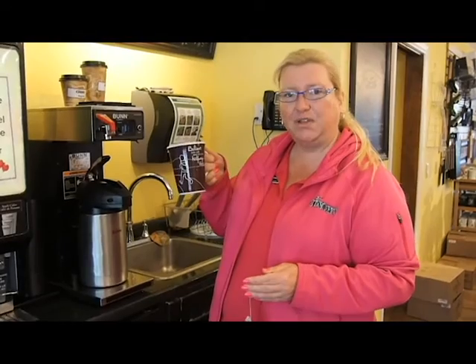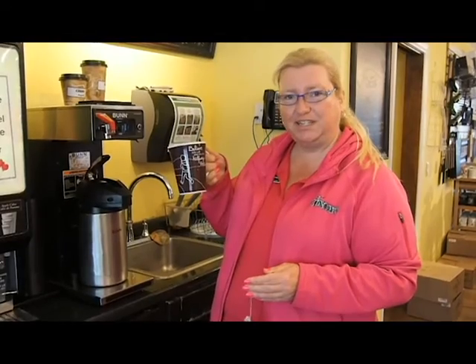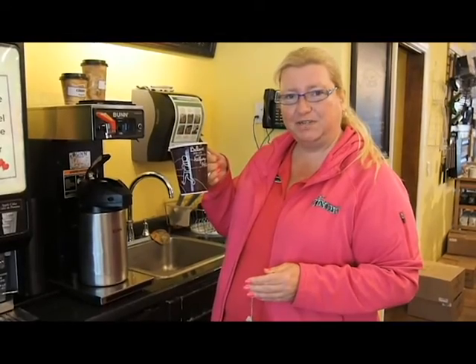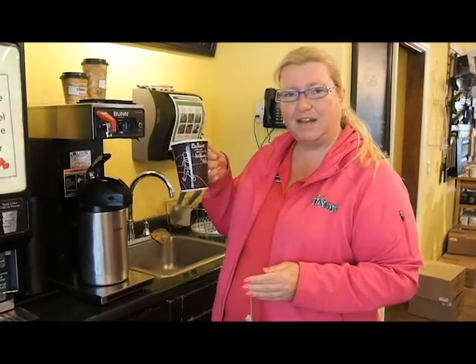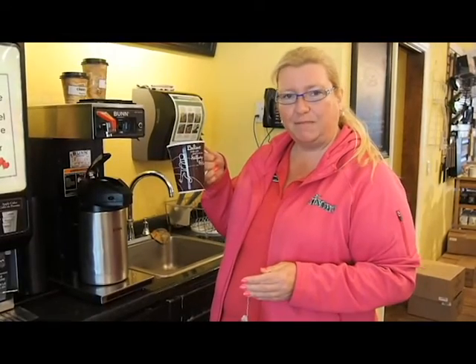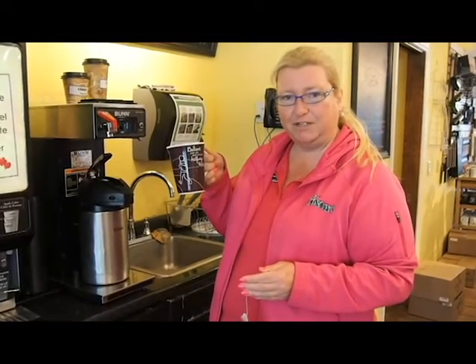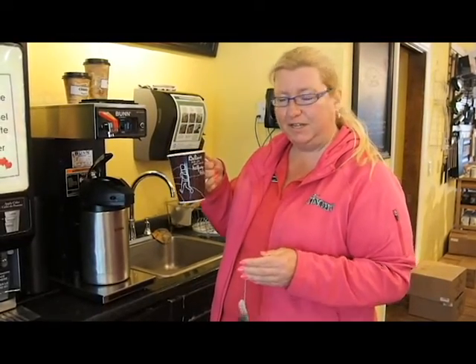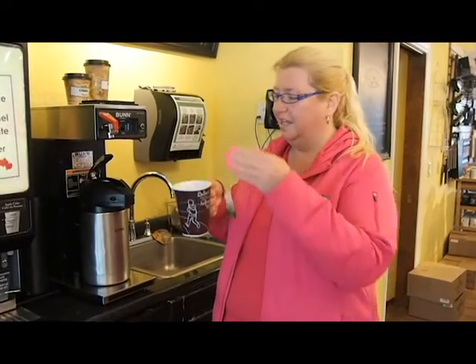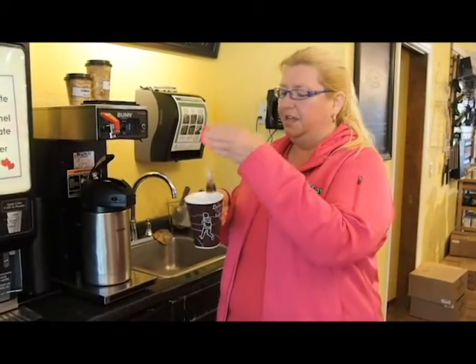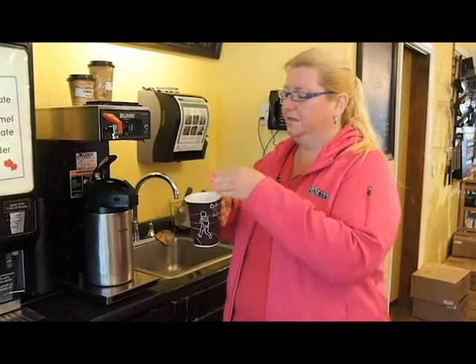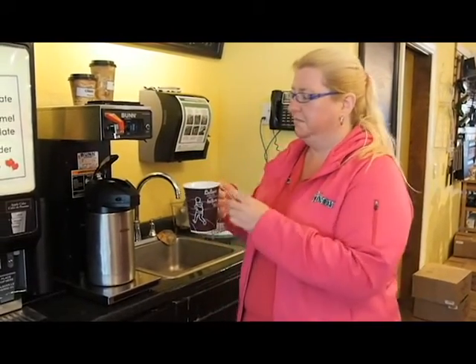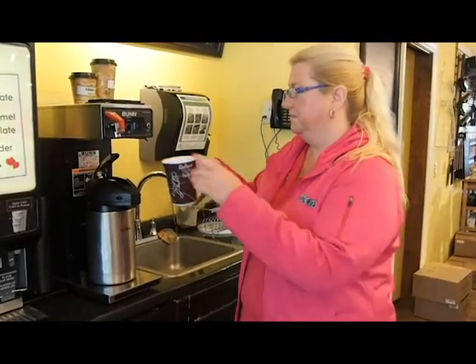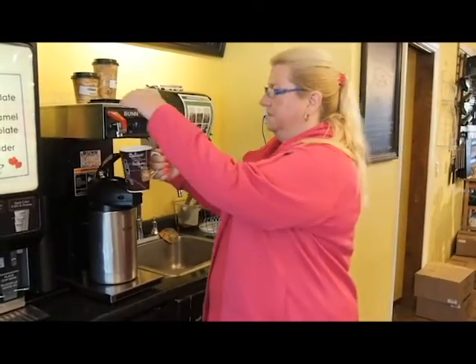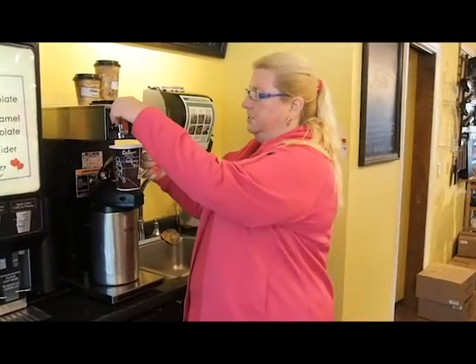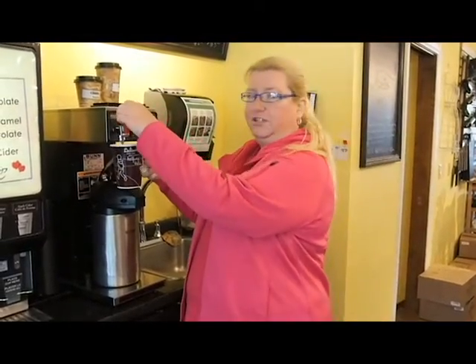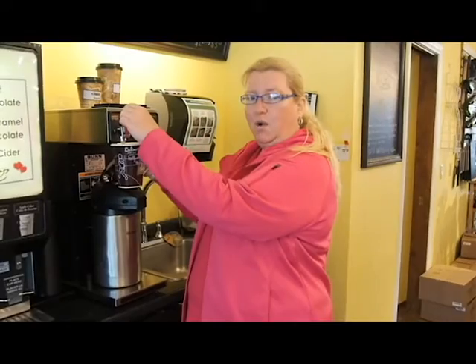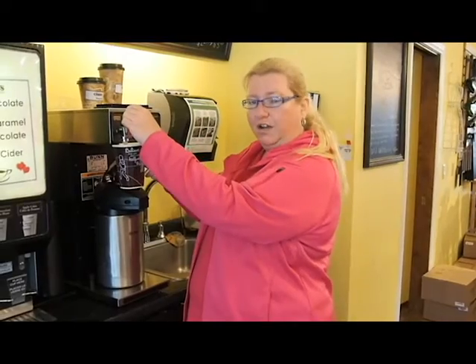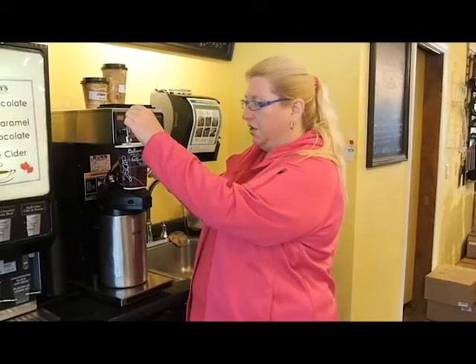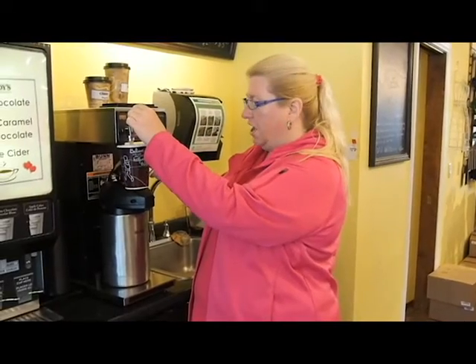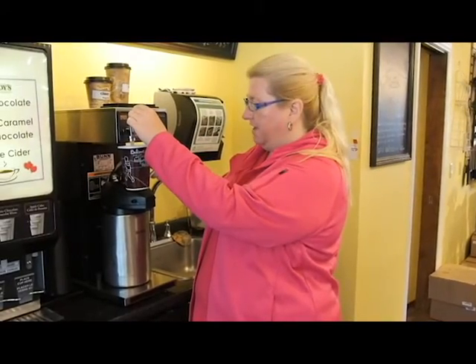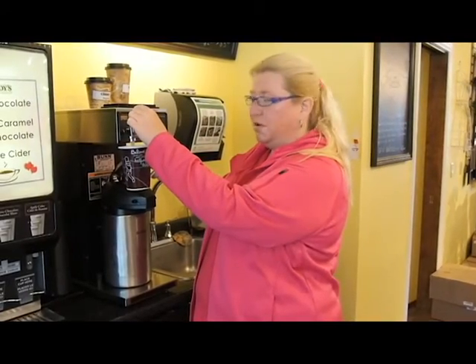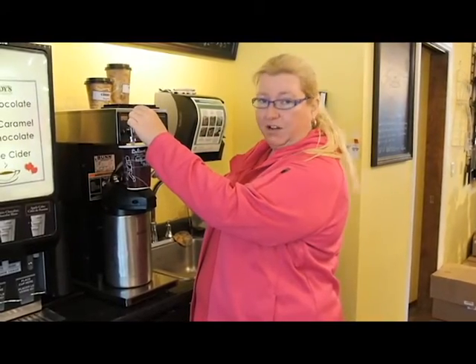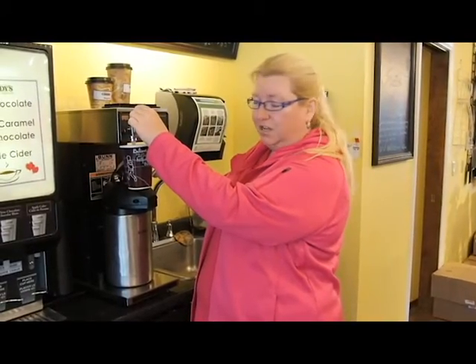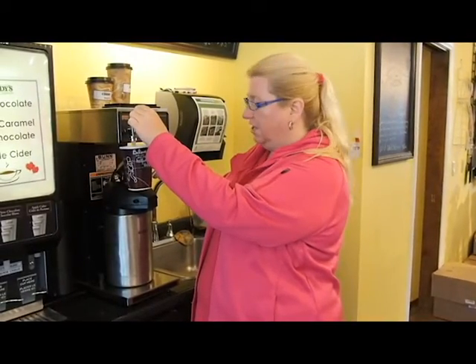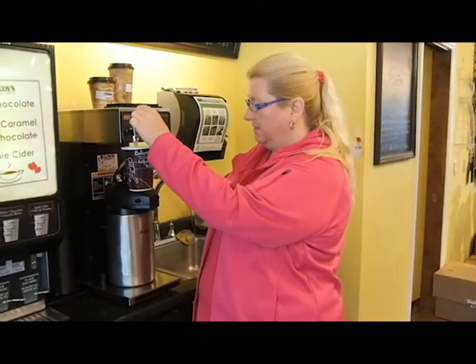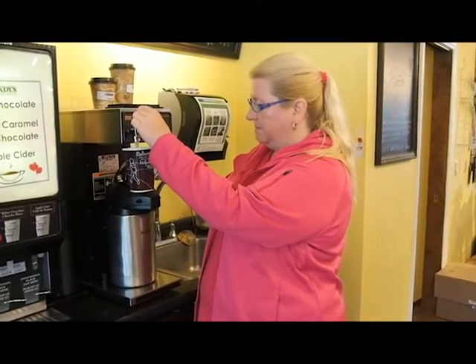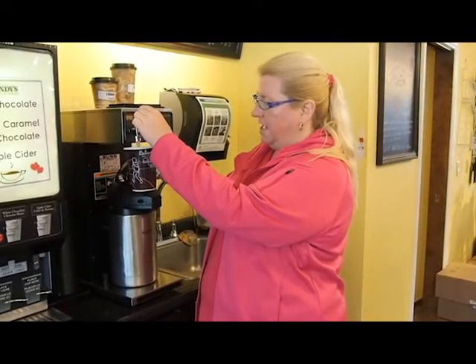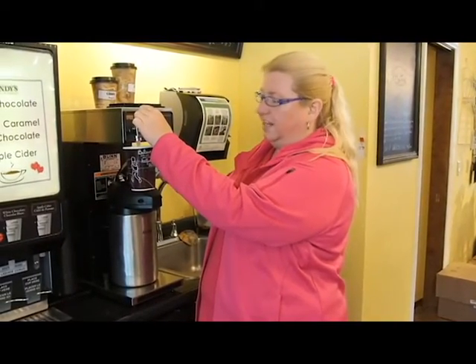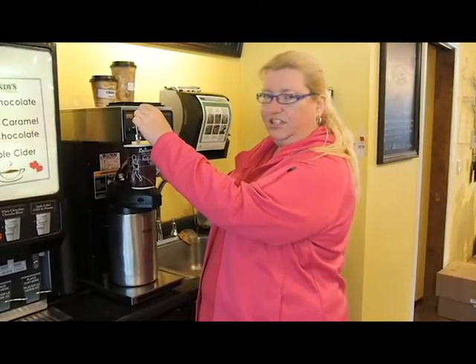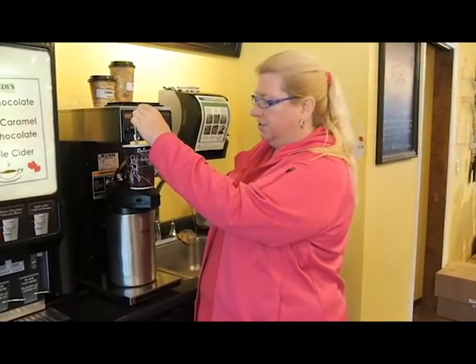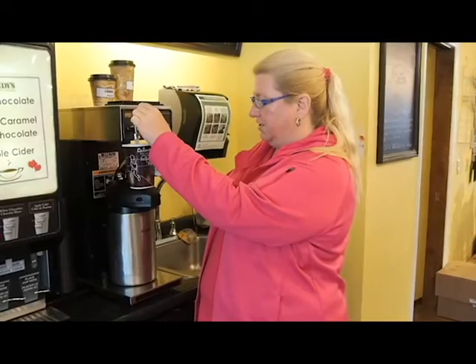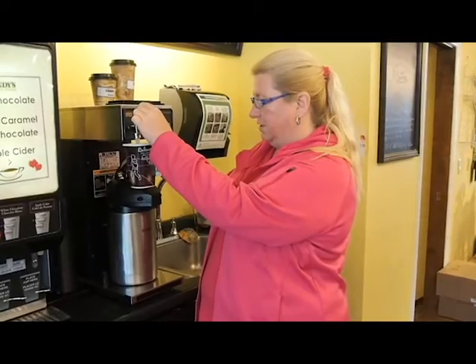All you need to do is add a hot beverage to it. Just add your hot water, your coffee, or even a hot chocolate, and it's going to change color for you.